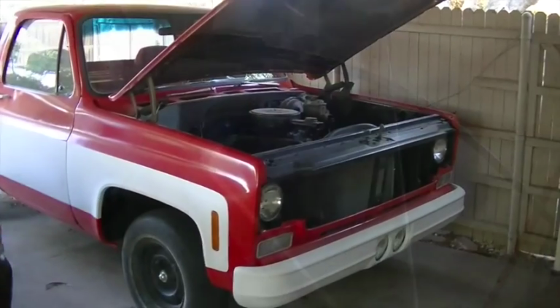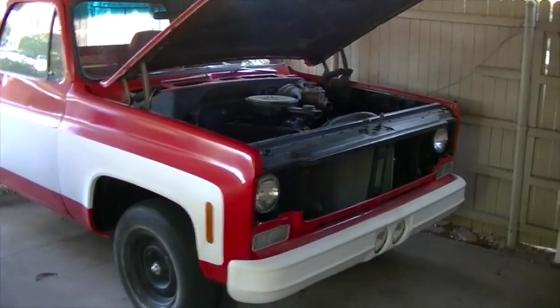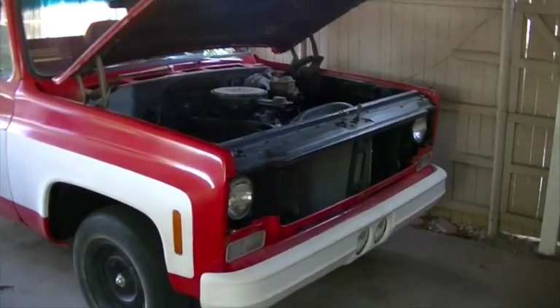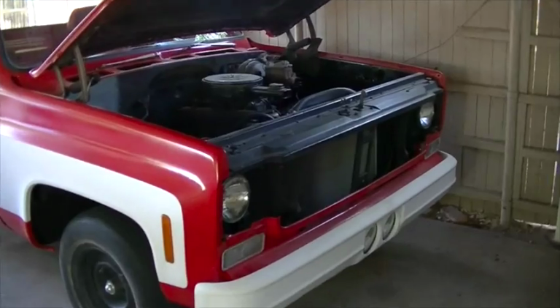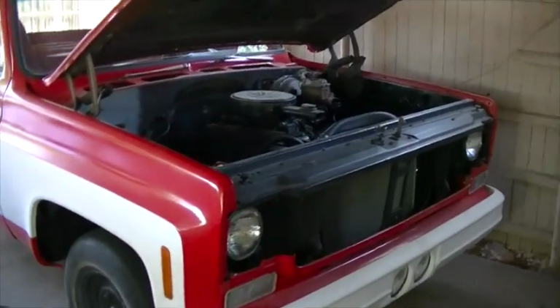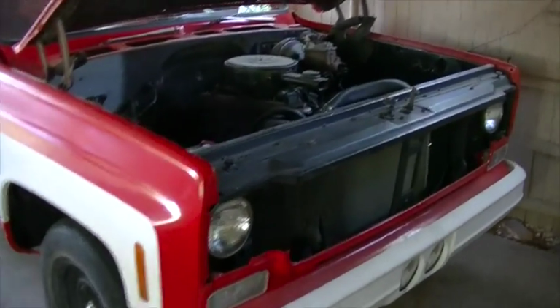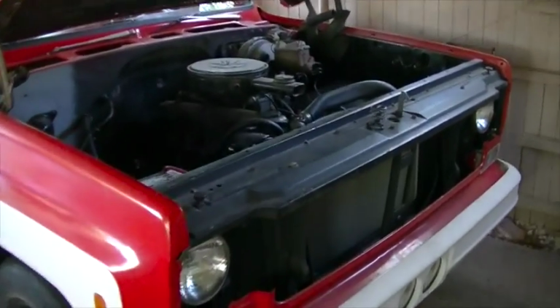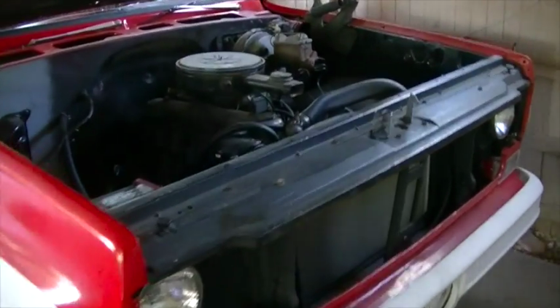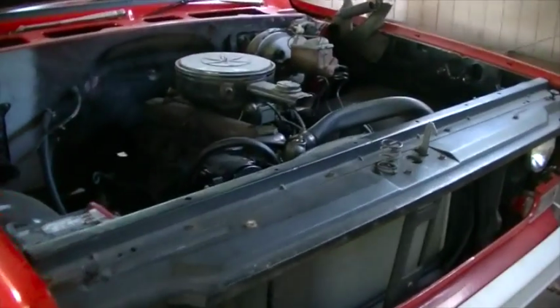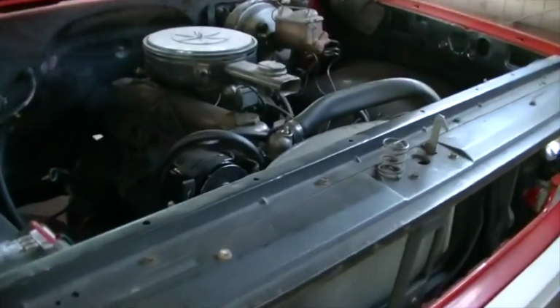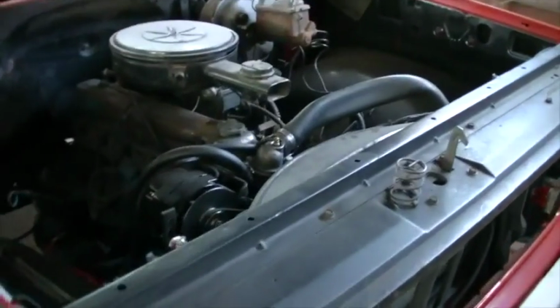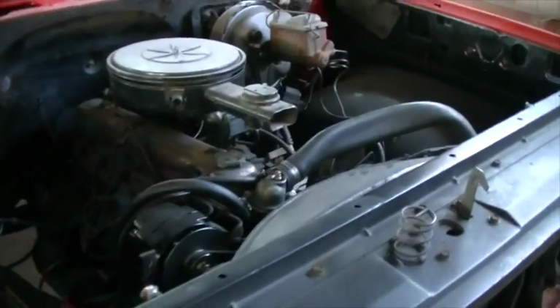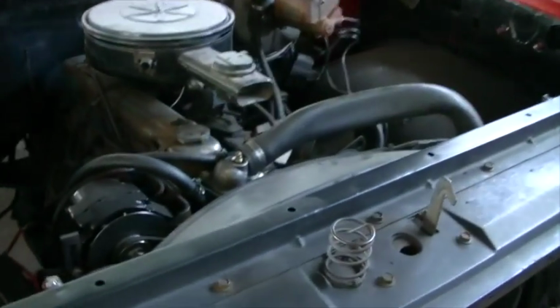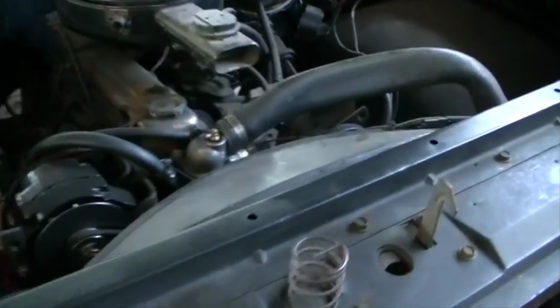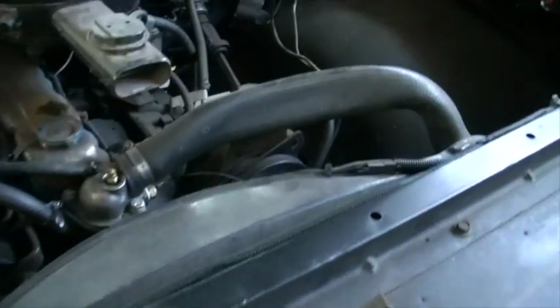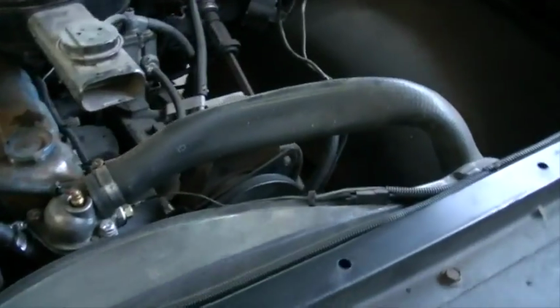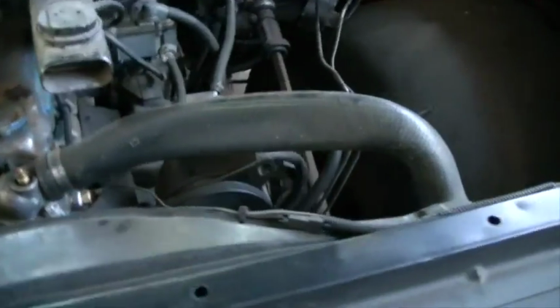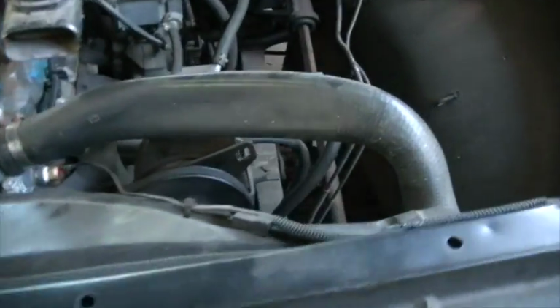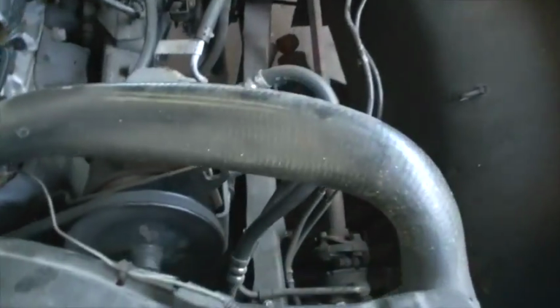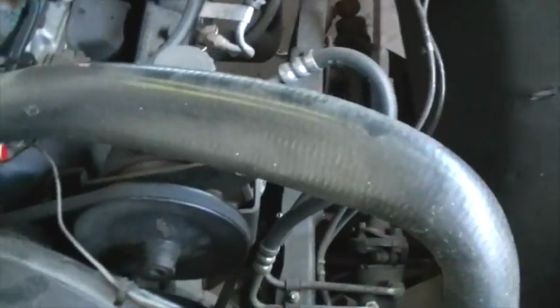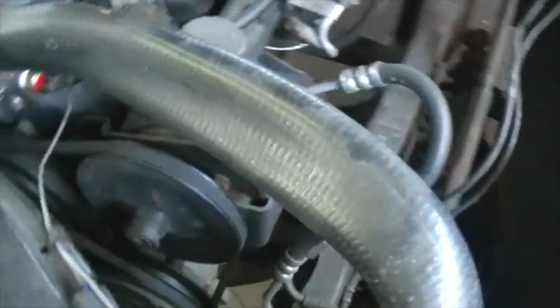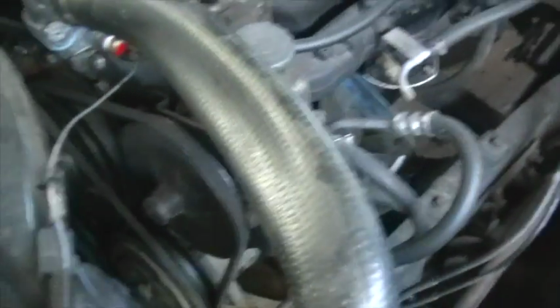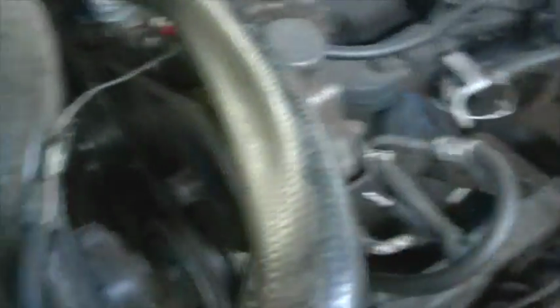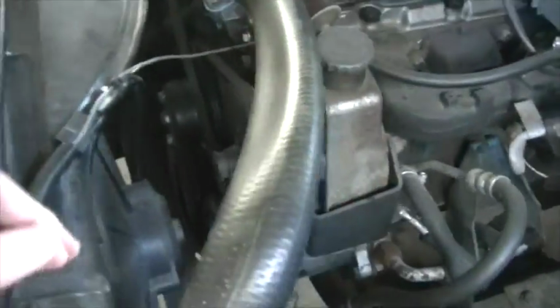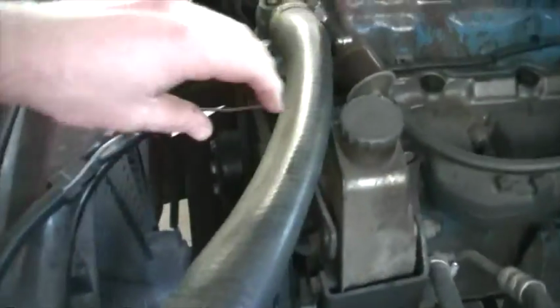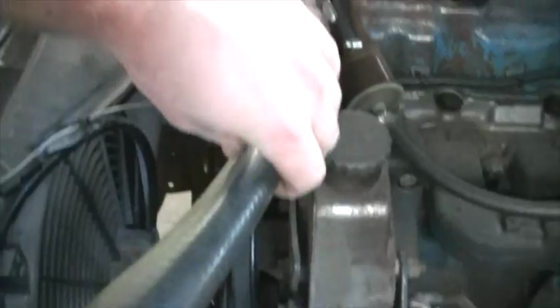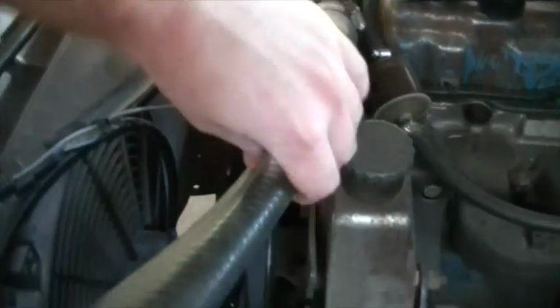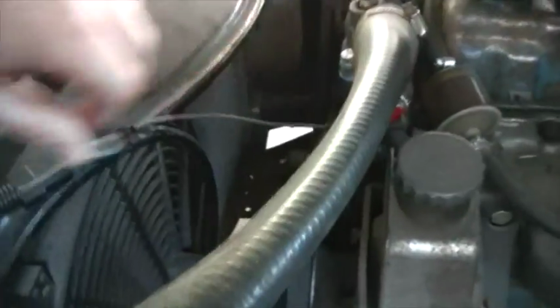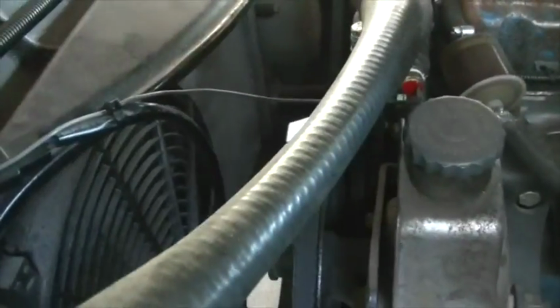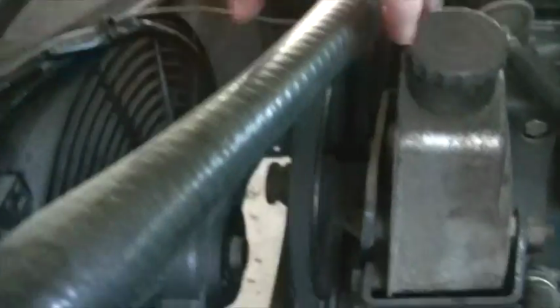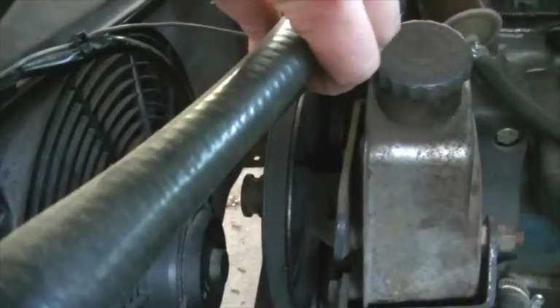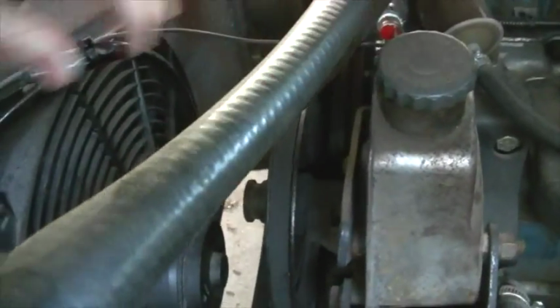I've got another small project I need to tackle on my C-10. I have air trapped in my cooling system, and you can see that based on this upper radiator hose here, how it's kind of collapsed and shrunk in the center.